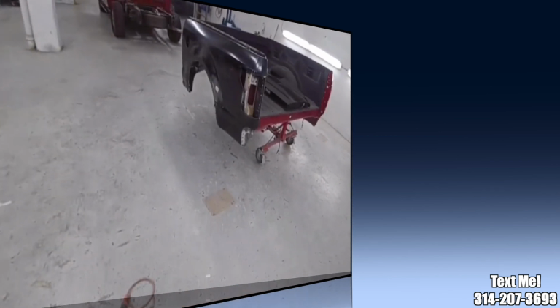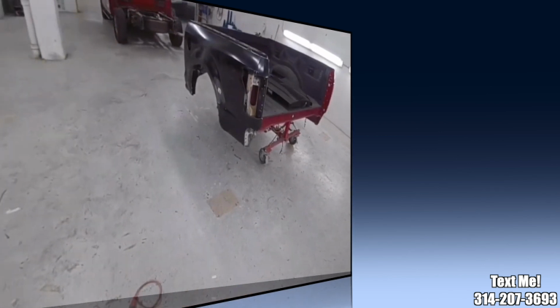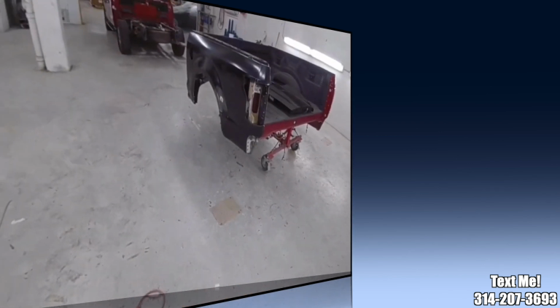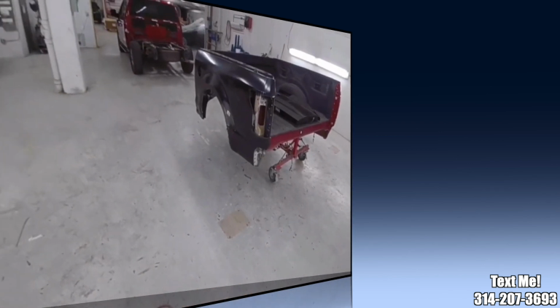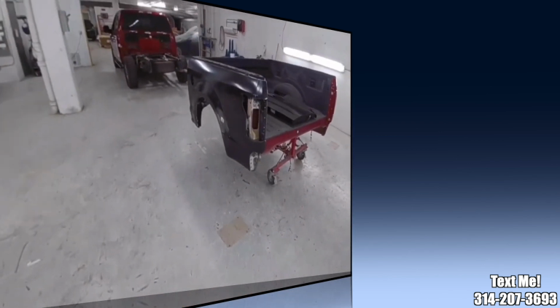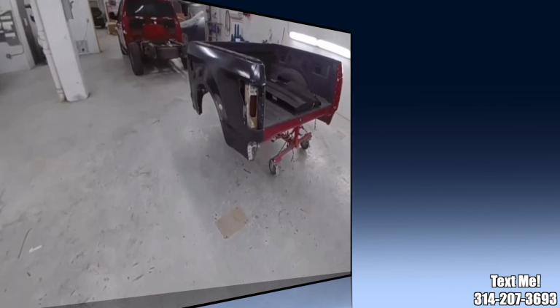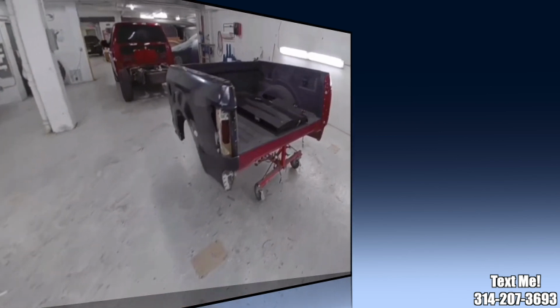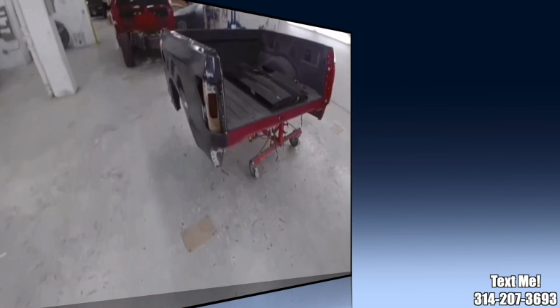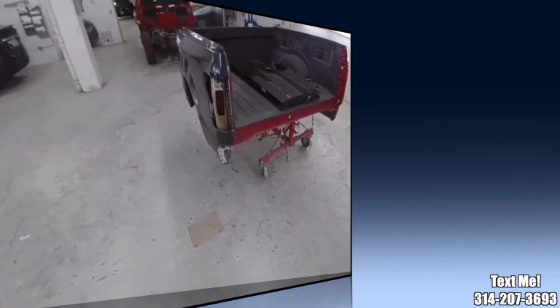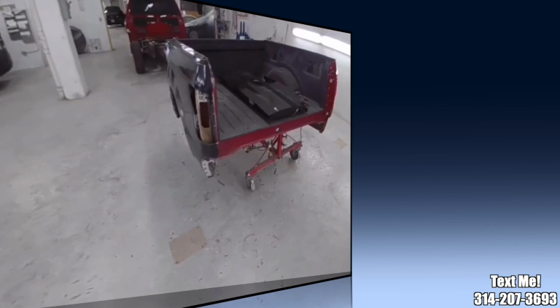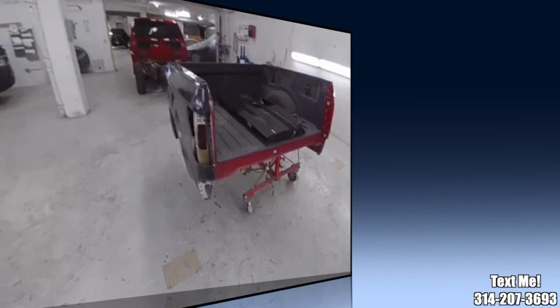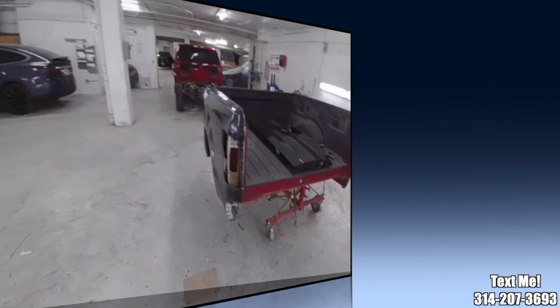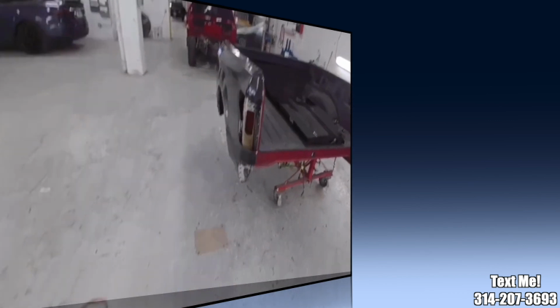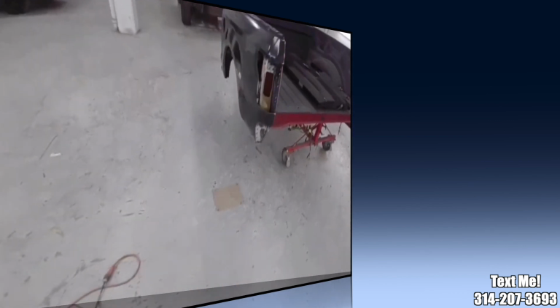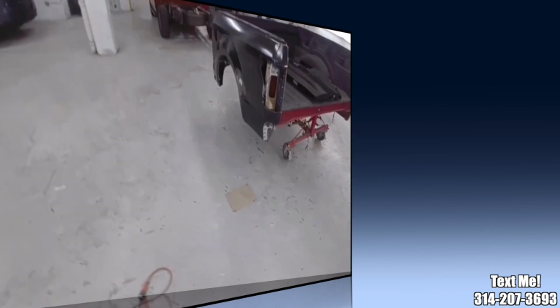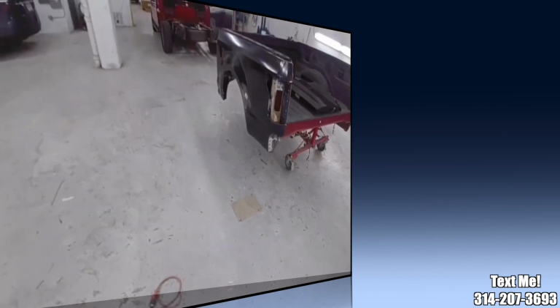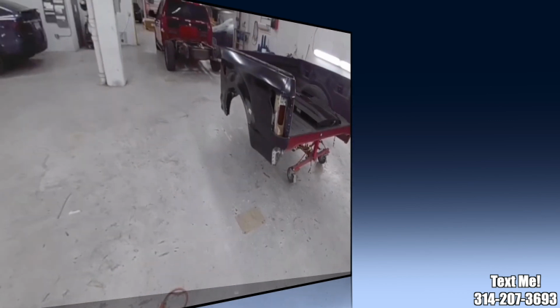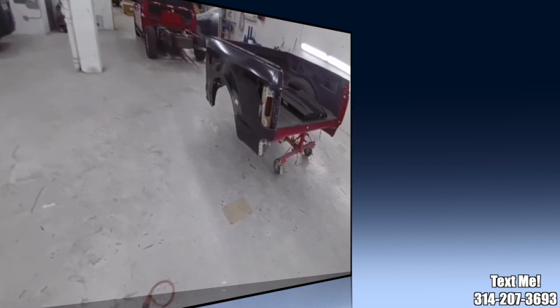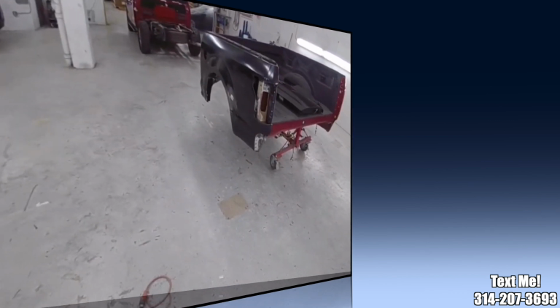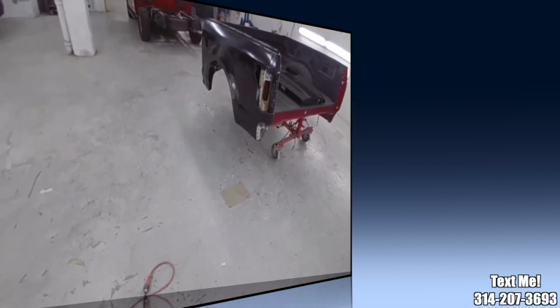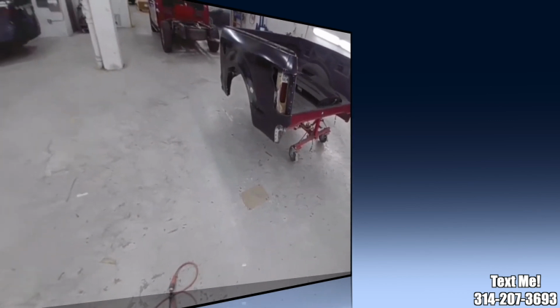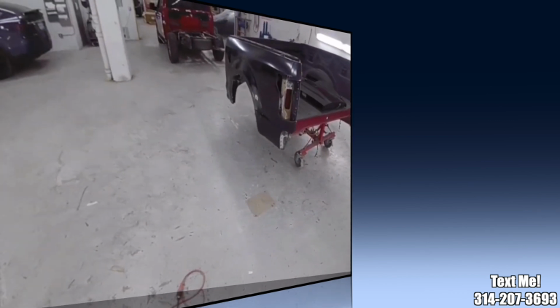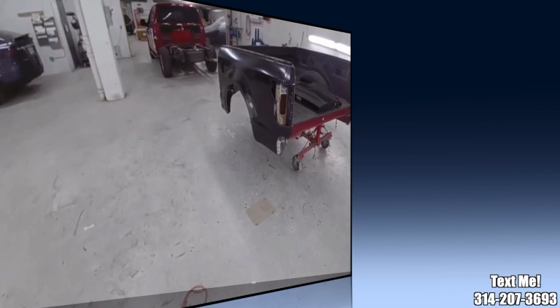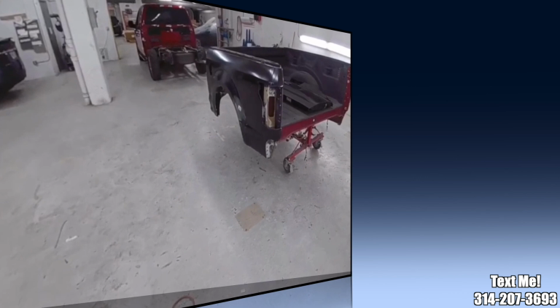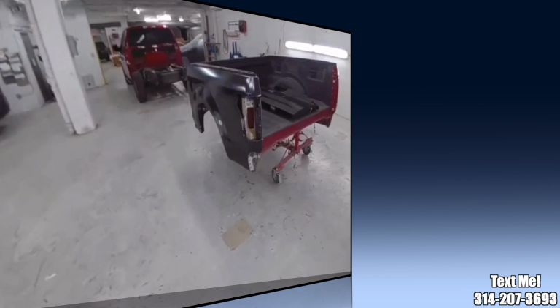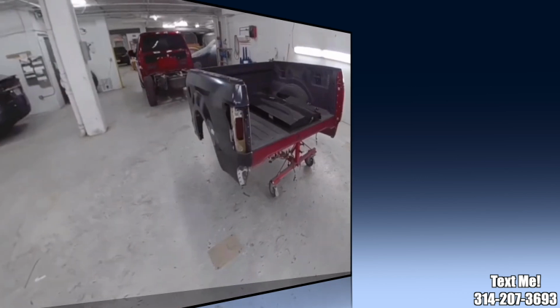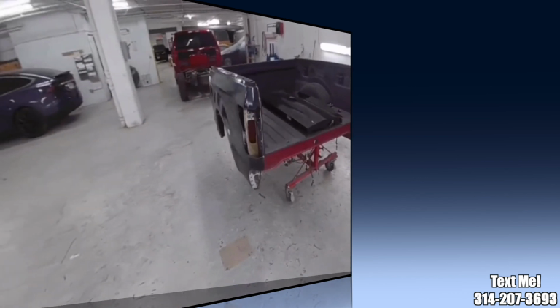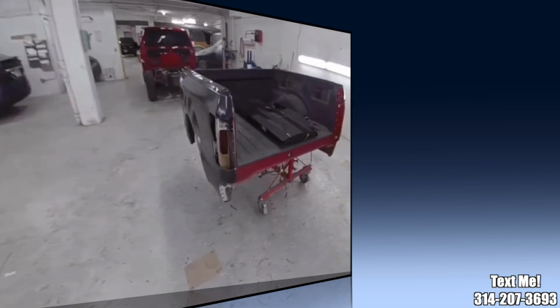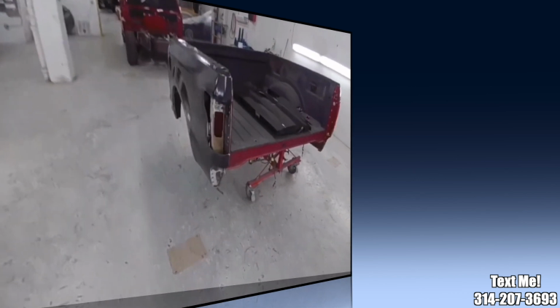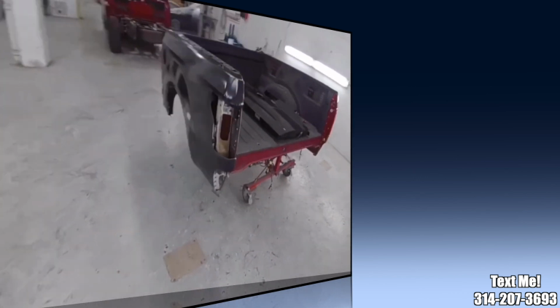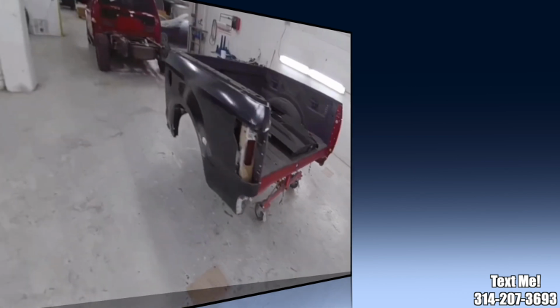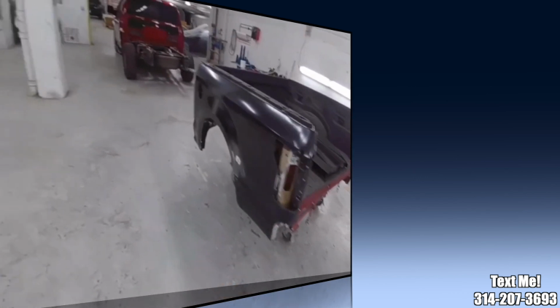I just about have this one wrapped up. I'm going to go ahead and take this upstairs to our paint department and let them get it prepped and painted, and I'm going to move on to my next one.